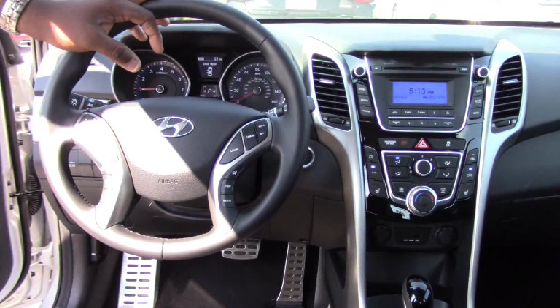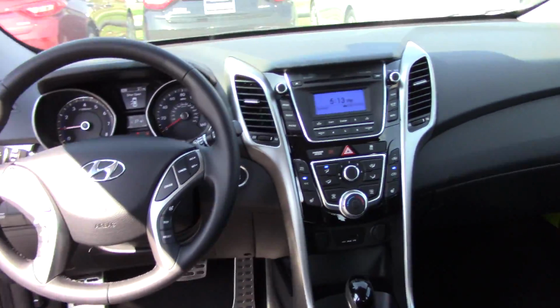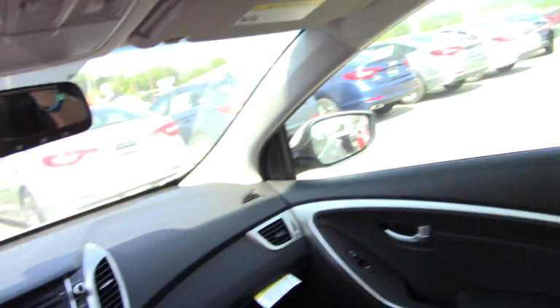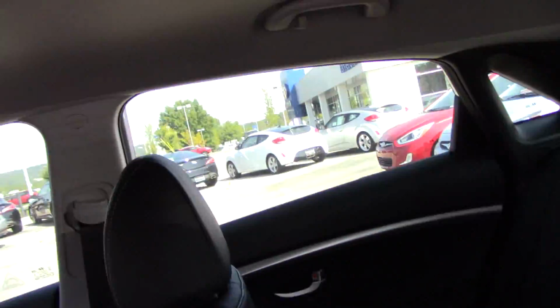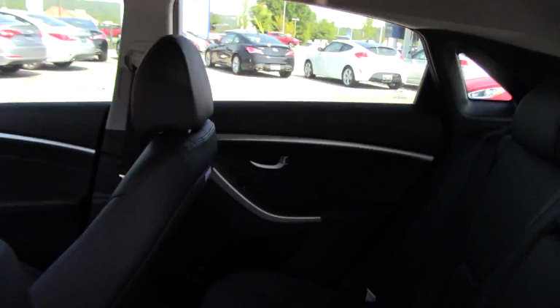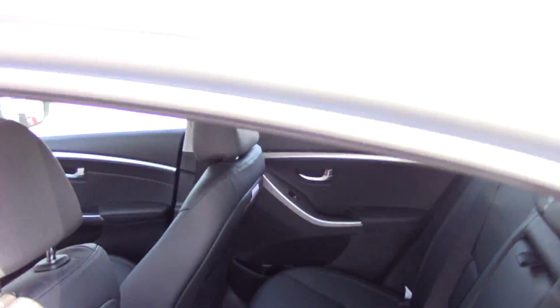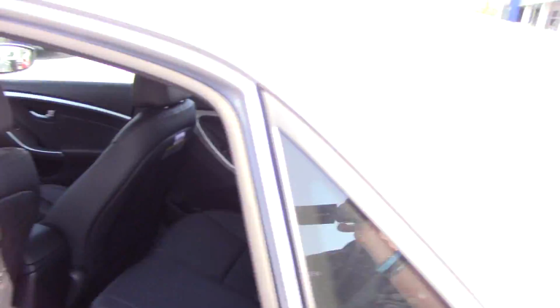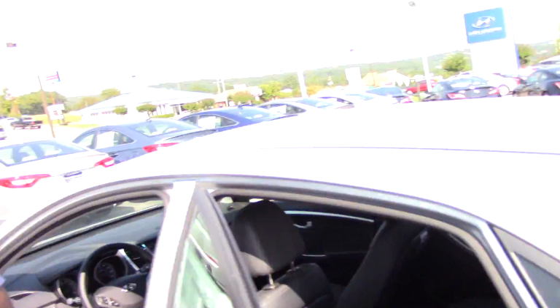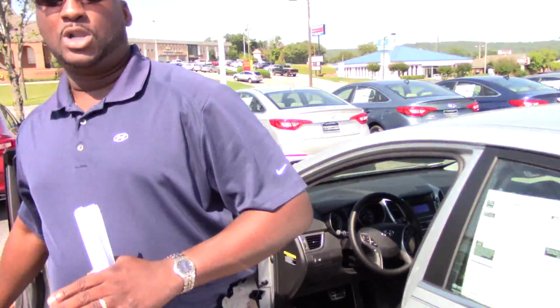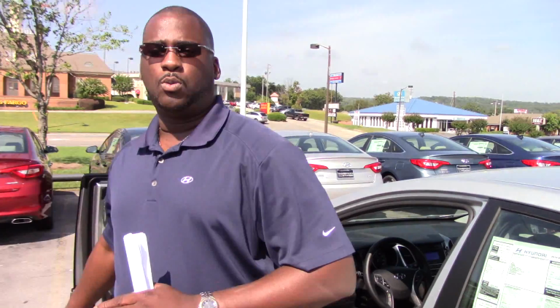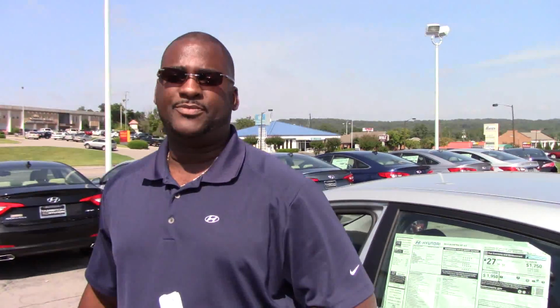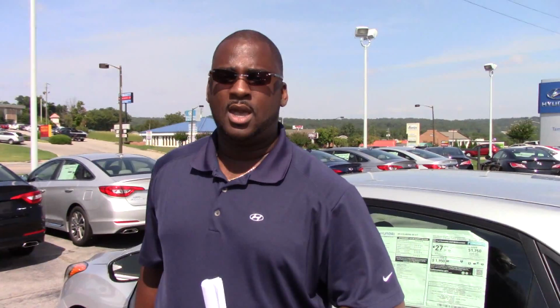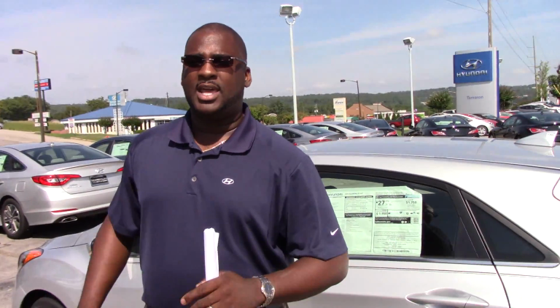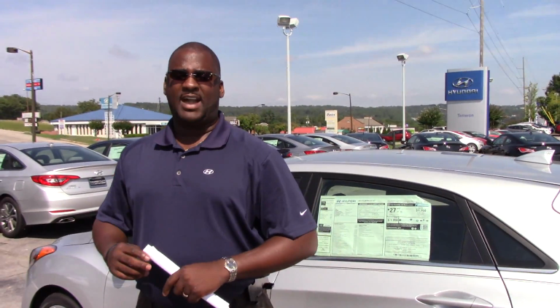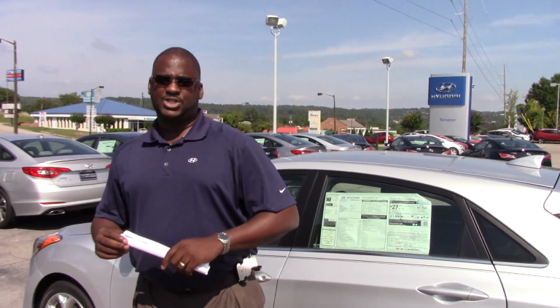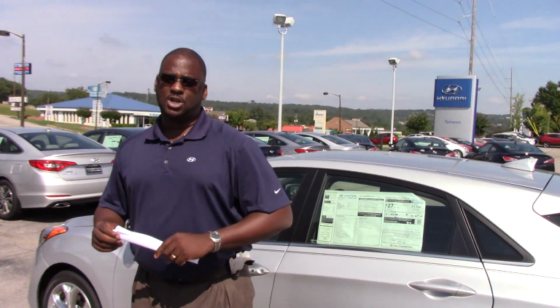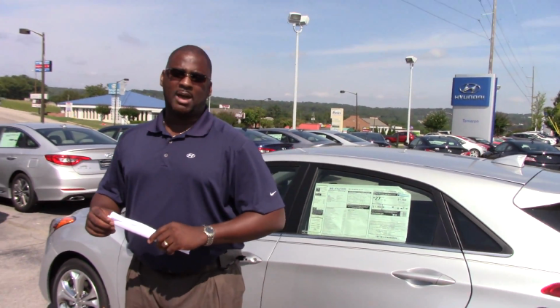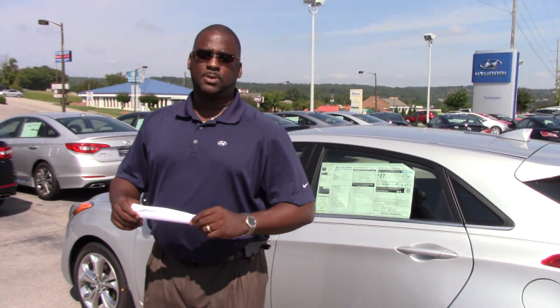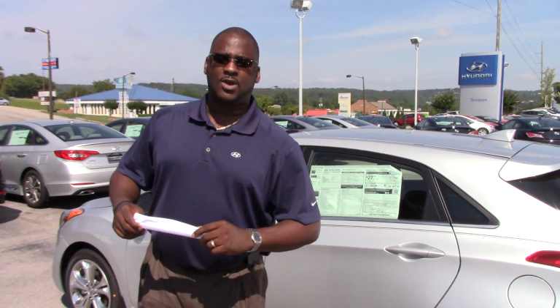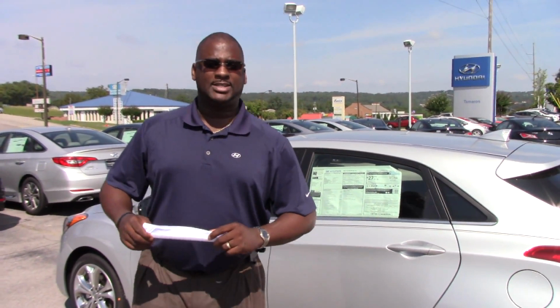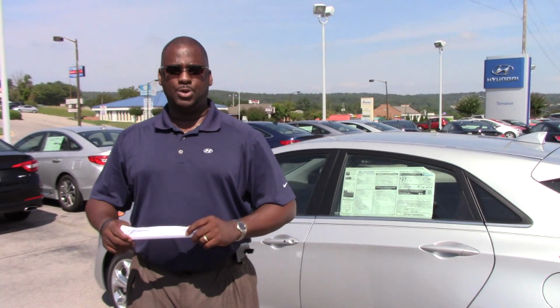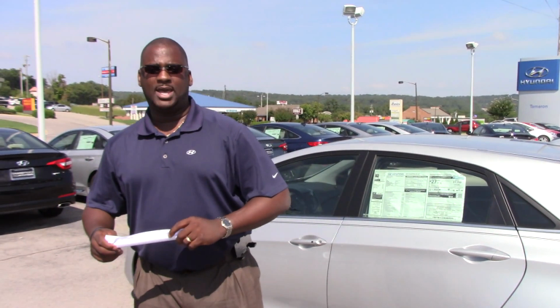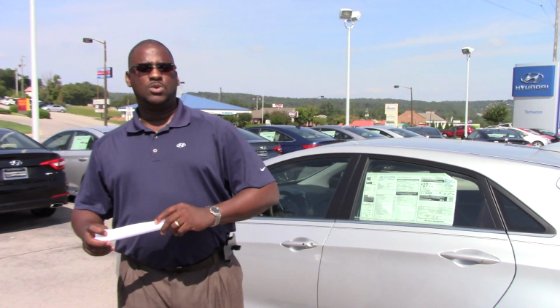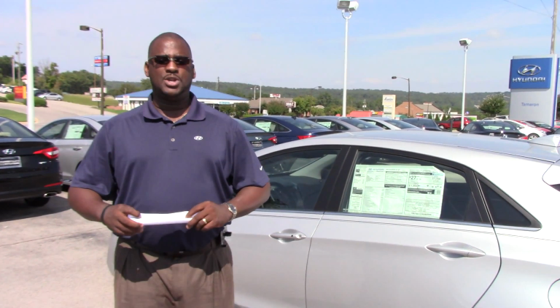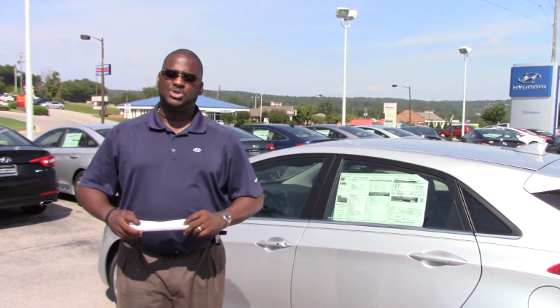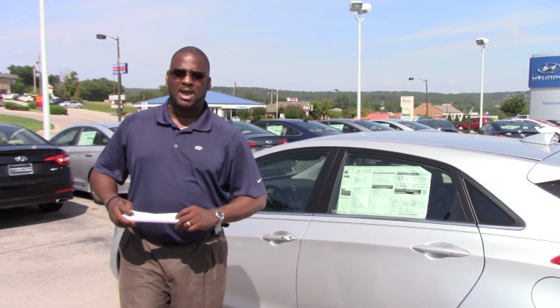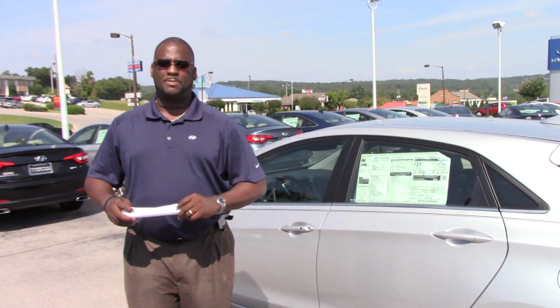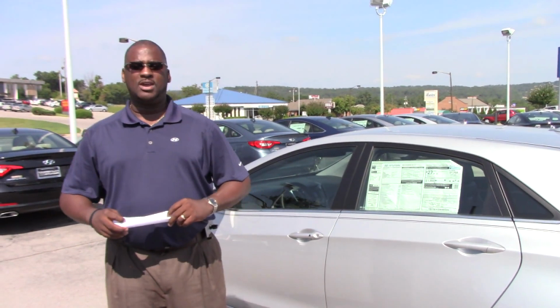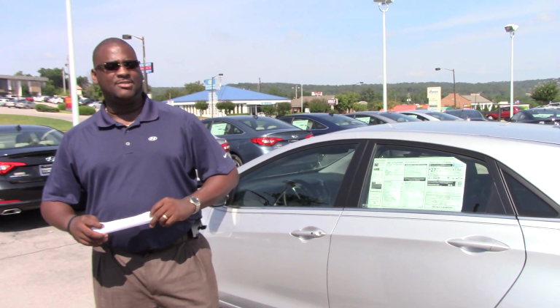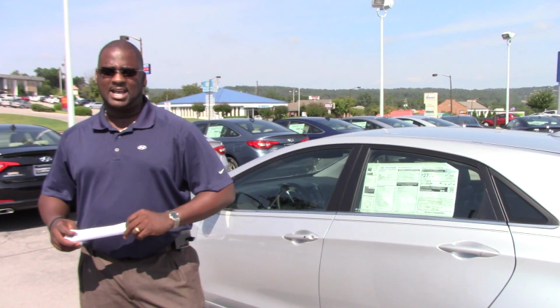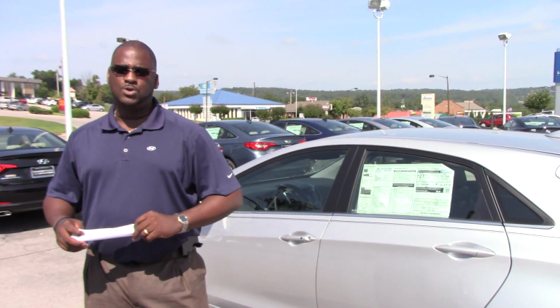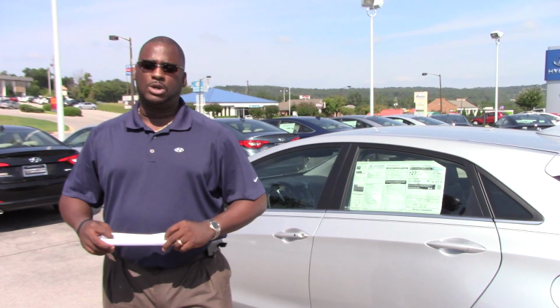The car is loaded out, and not only loaded out with features but also with warranty. Hyundai the manufacturer gives you 10 years, 100,000 mile warranty to the powertrain. We here at Tamron double that — we give you 20 years, 200,000 mile warranty to the powertrain, plus a 5 year, 60,000 mile new car warranty.